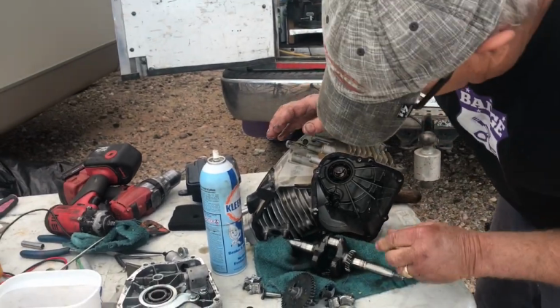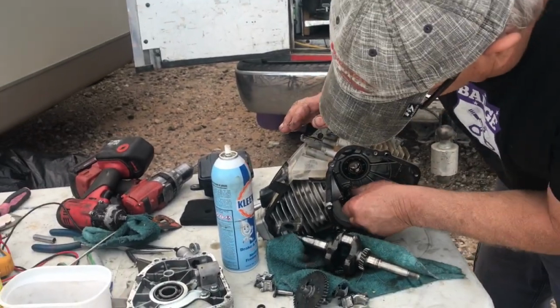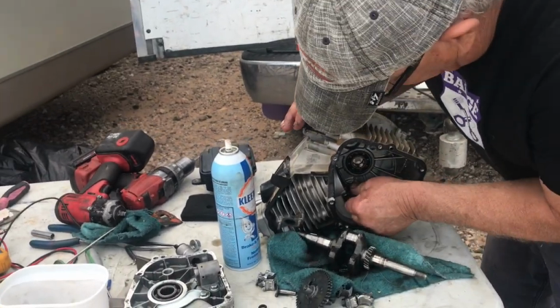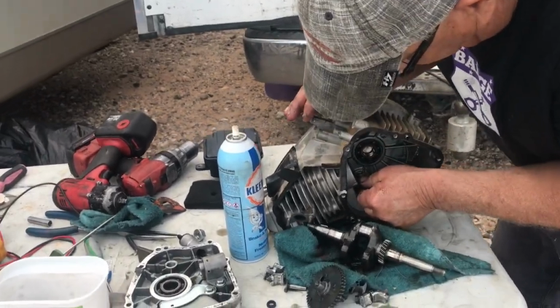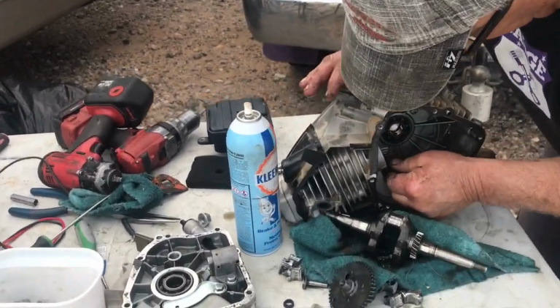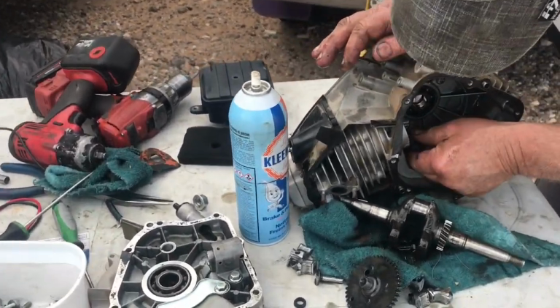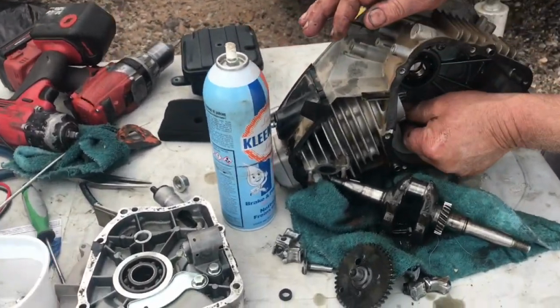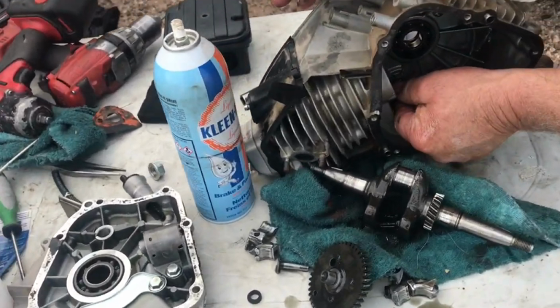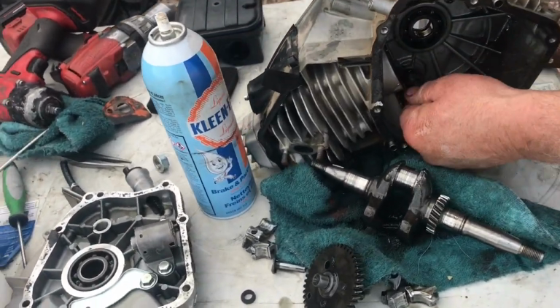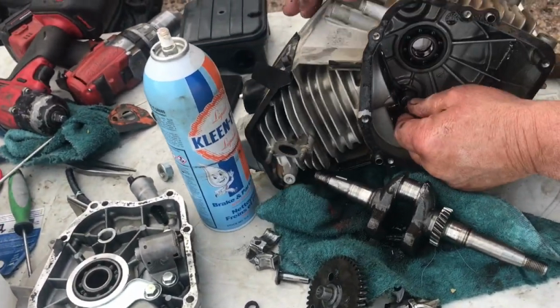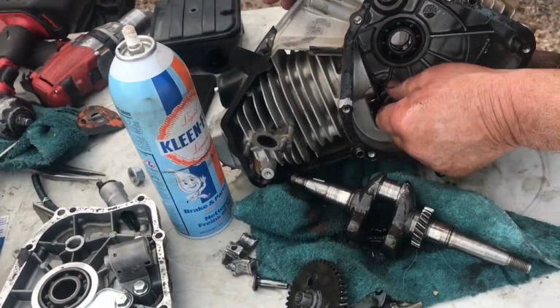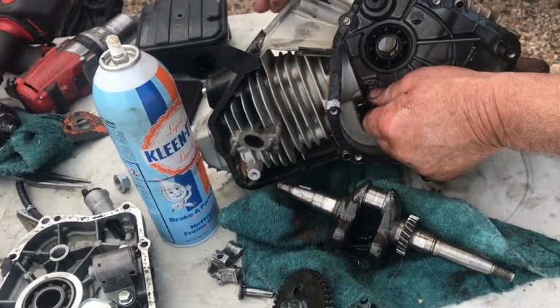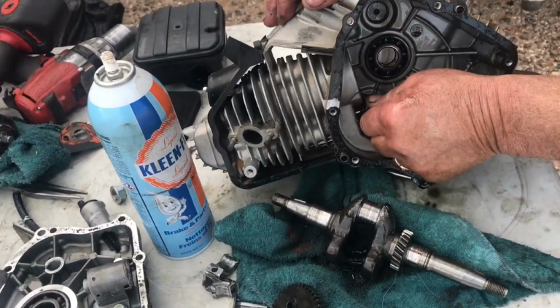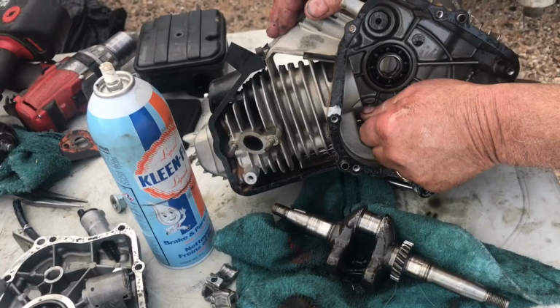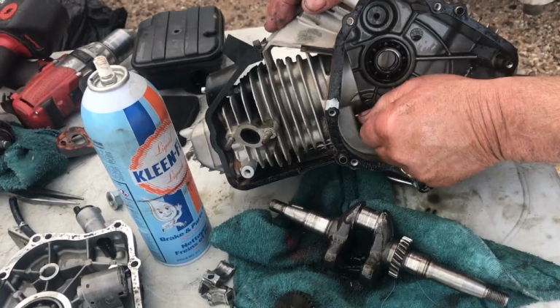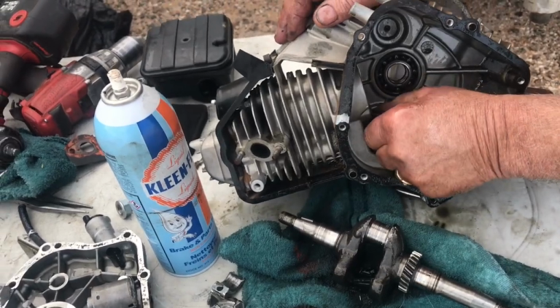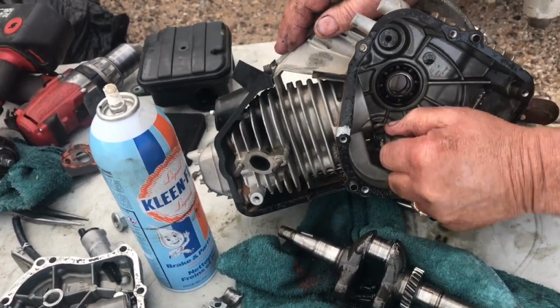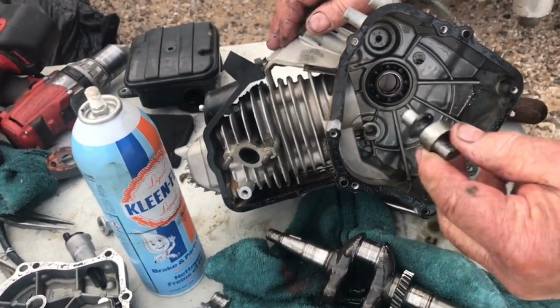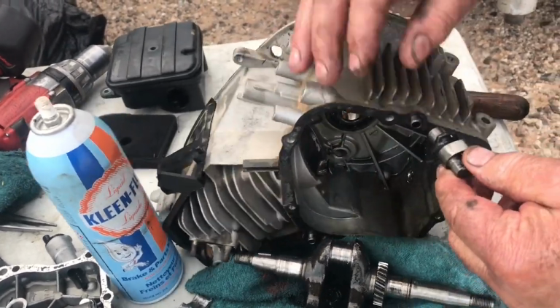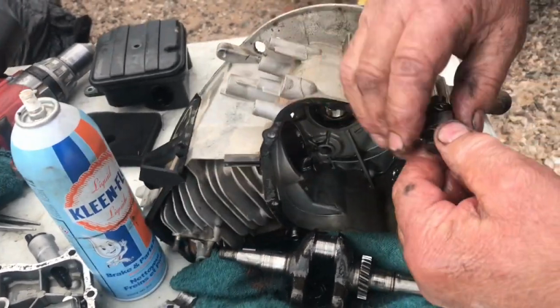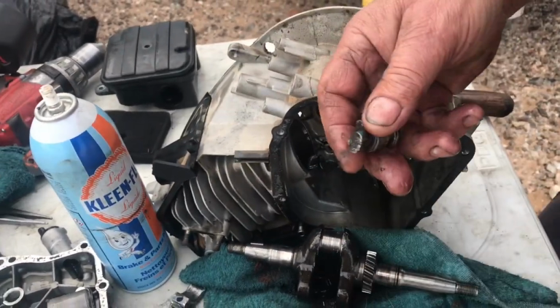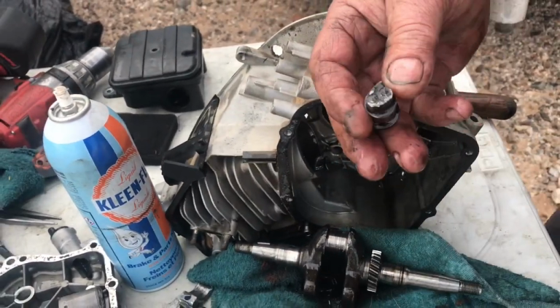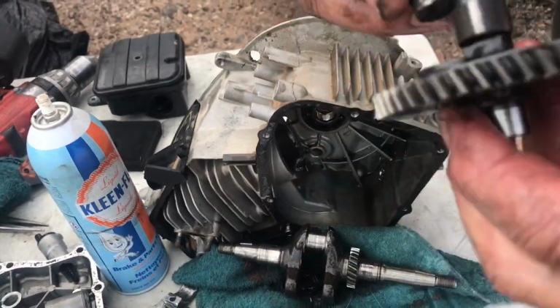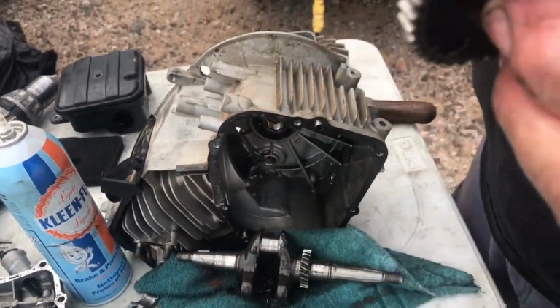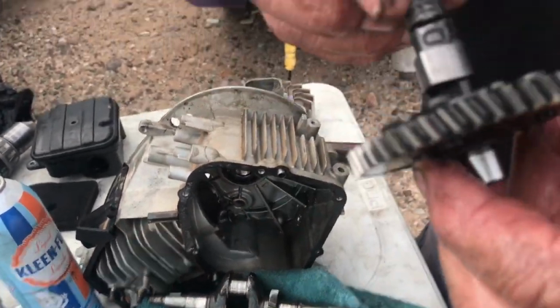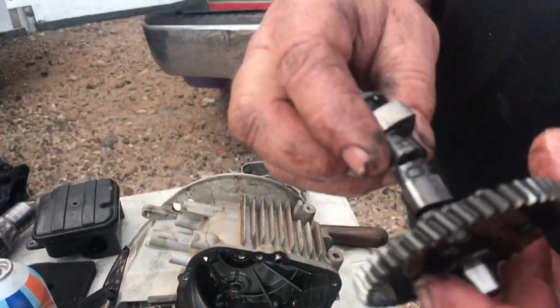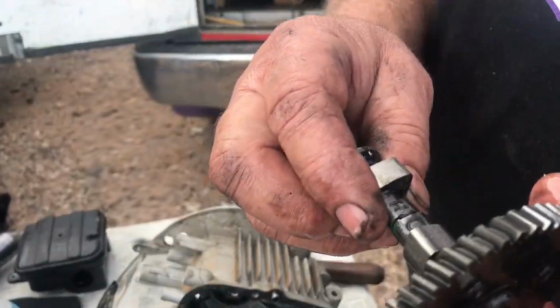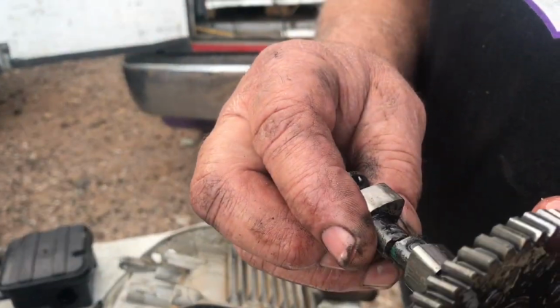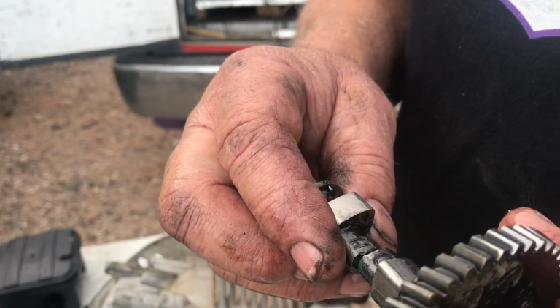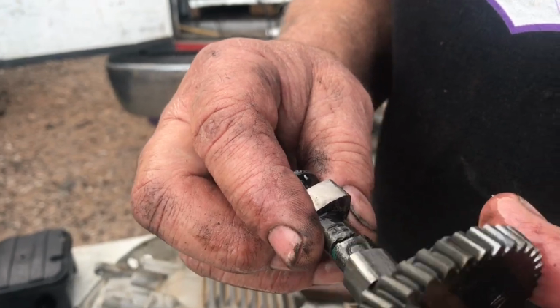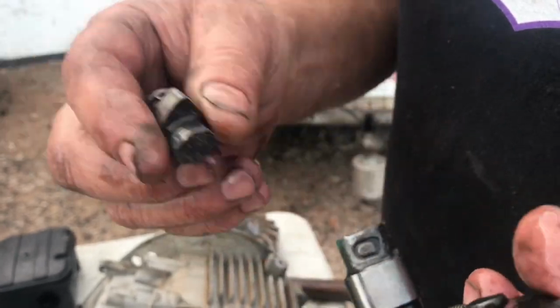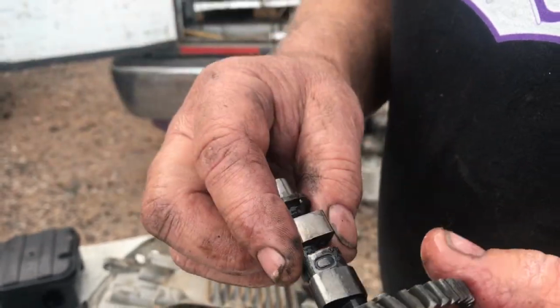You can see the rest of the lifter in there. That's the cam in two pieces, so by the time you buy a cam it's not worth it.